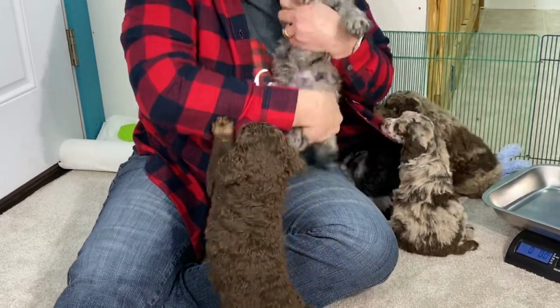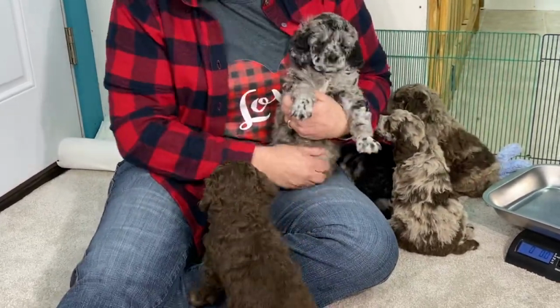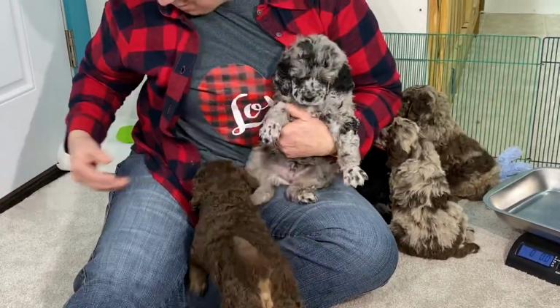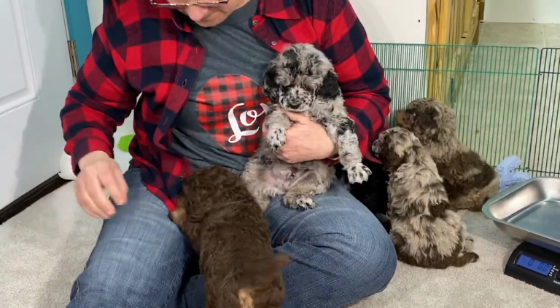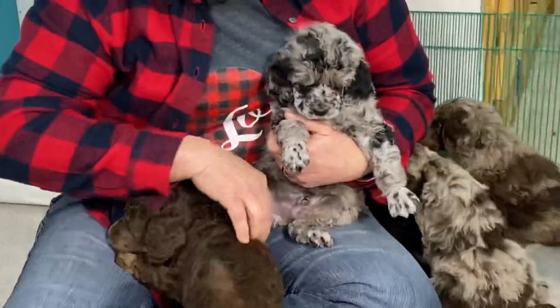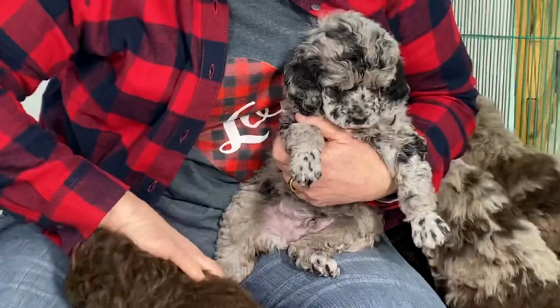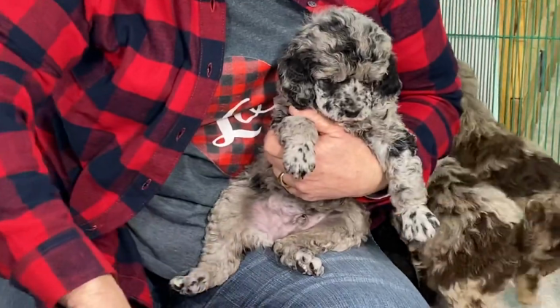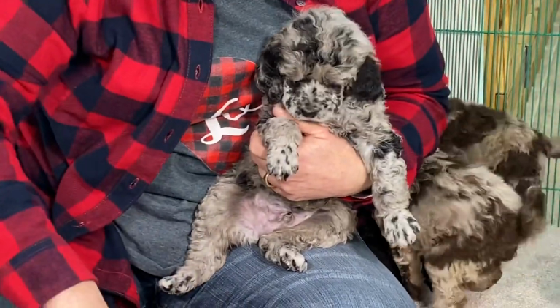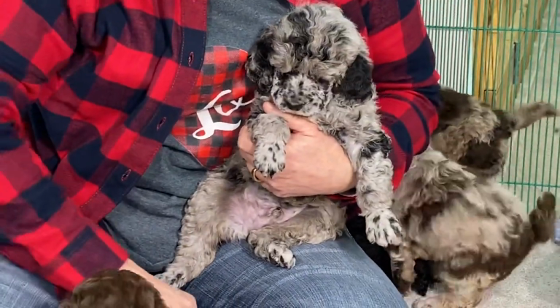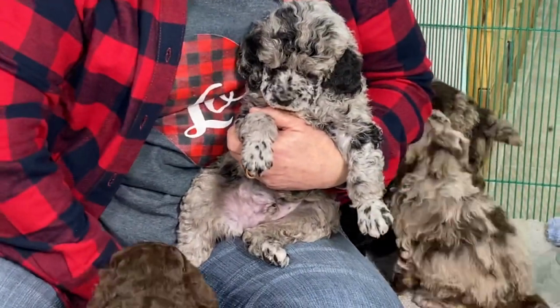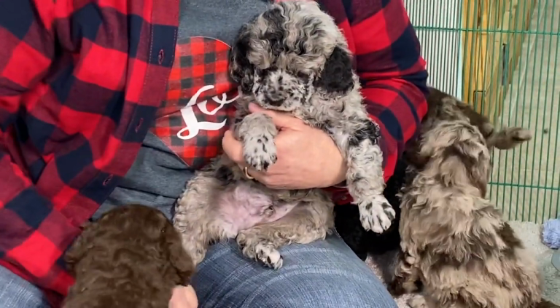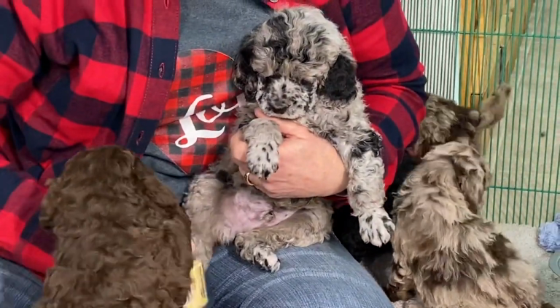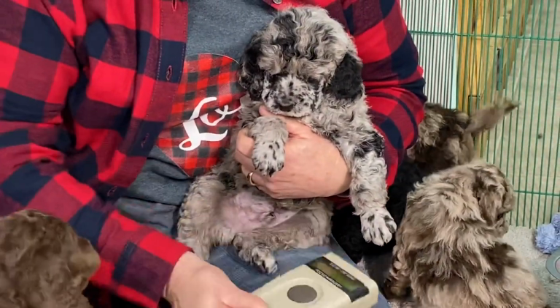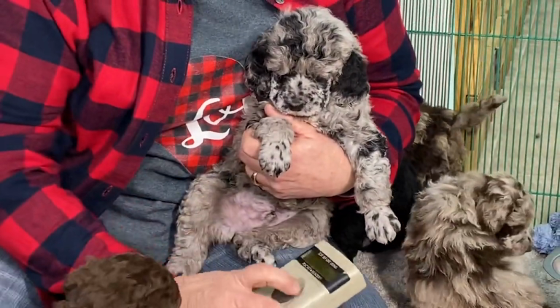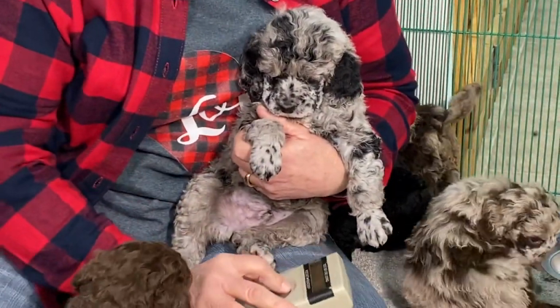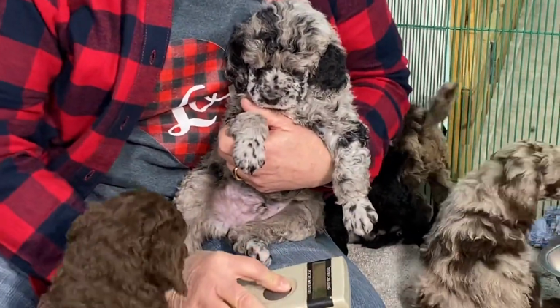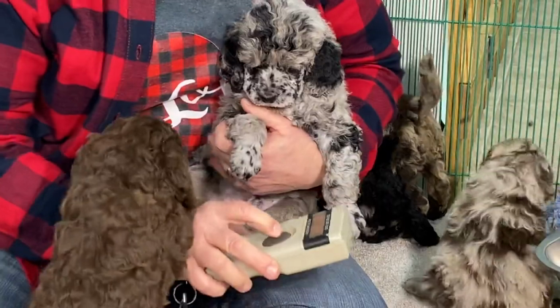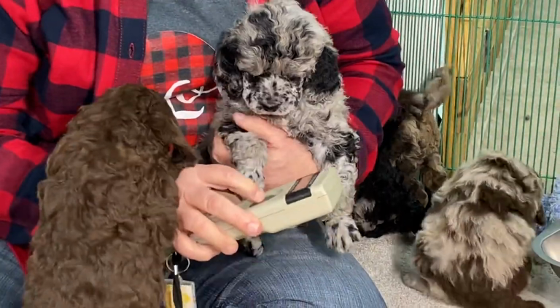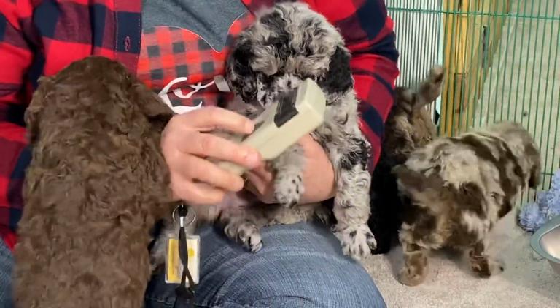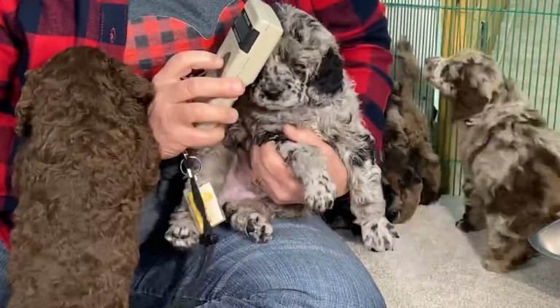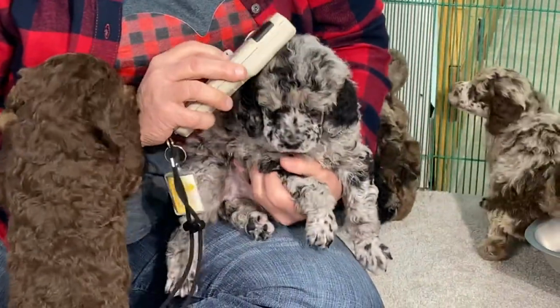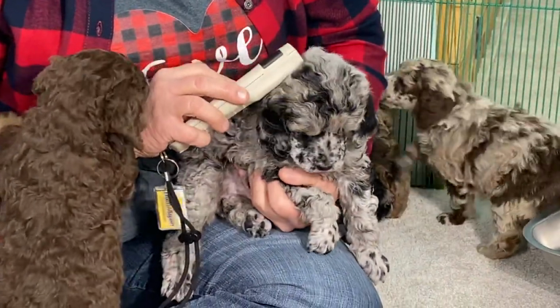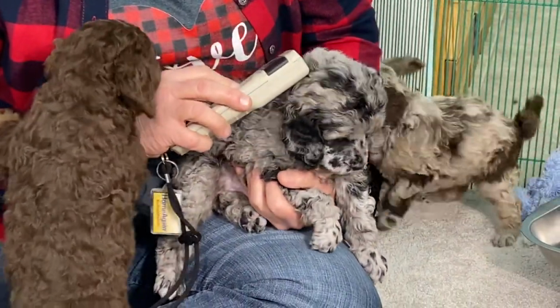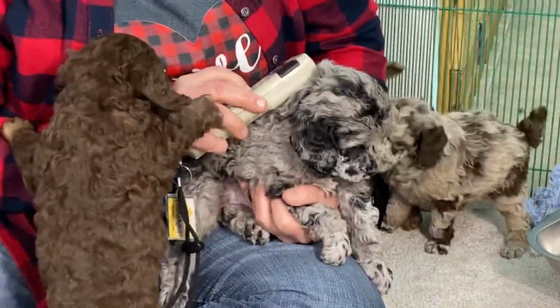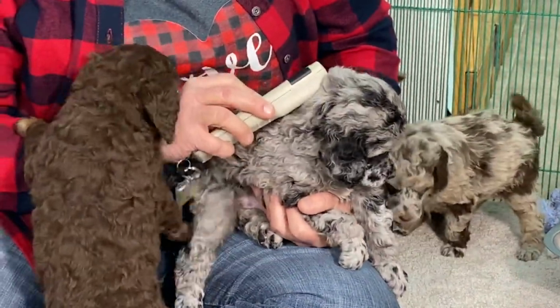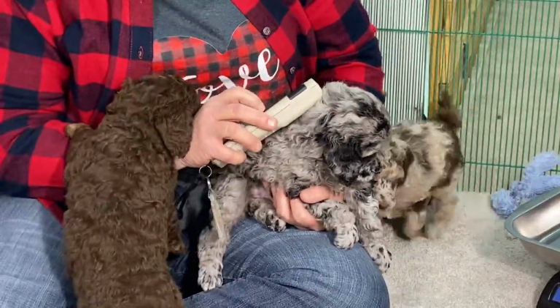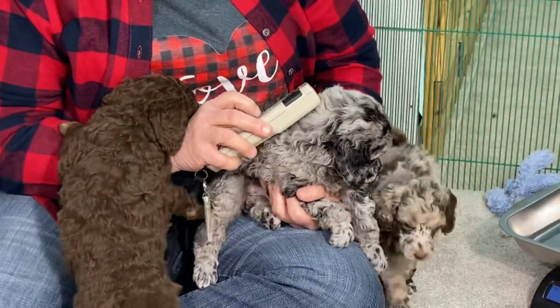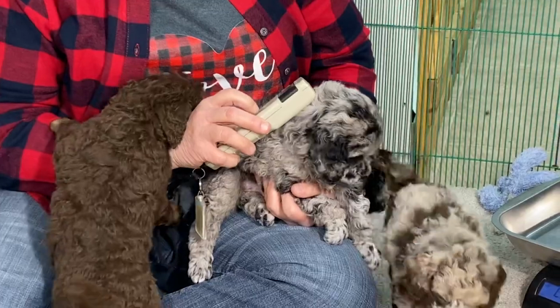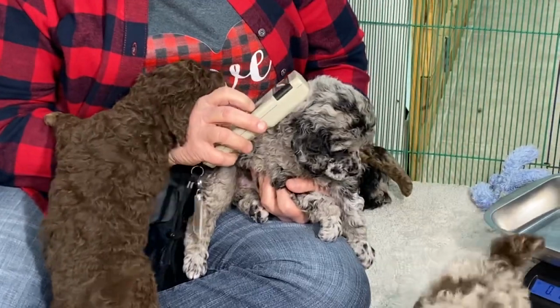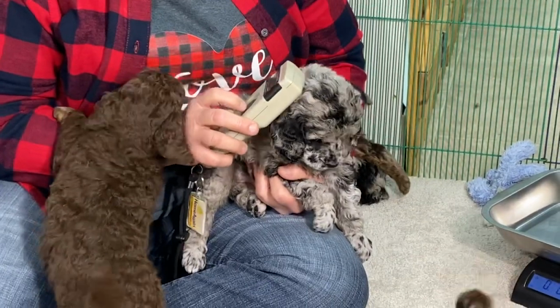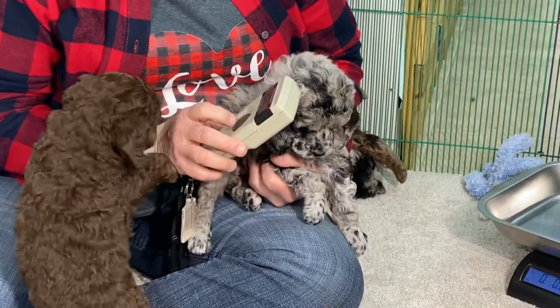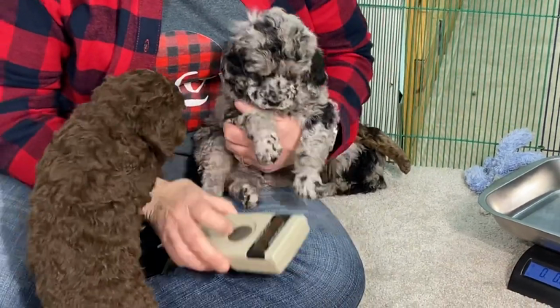This is a Blue Merle male — he is sold. He is not a phantom, but he'll absolutely carry phantom, that's for sure. Microchip 0433 is his number.